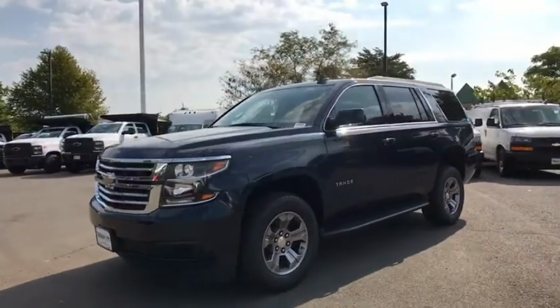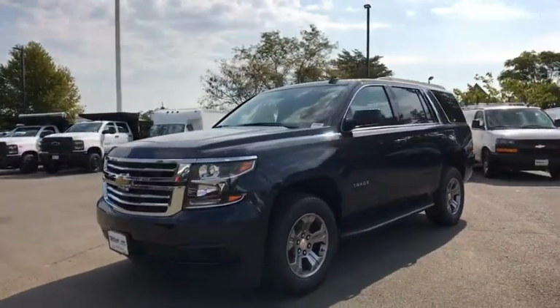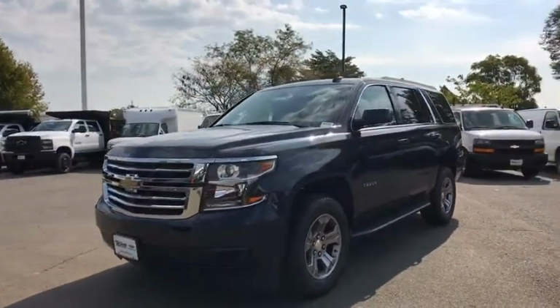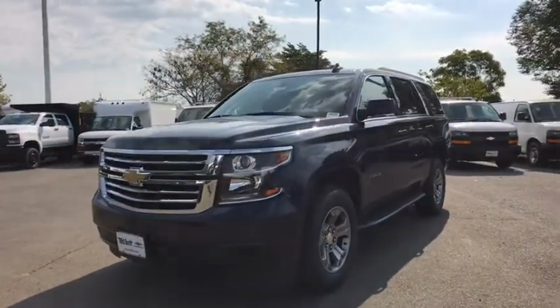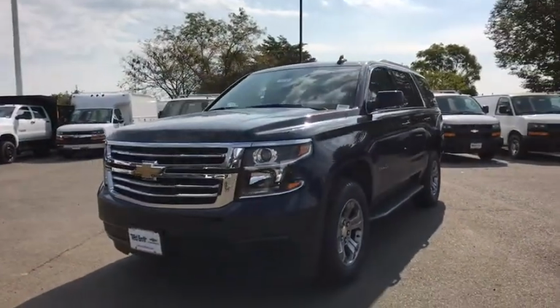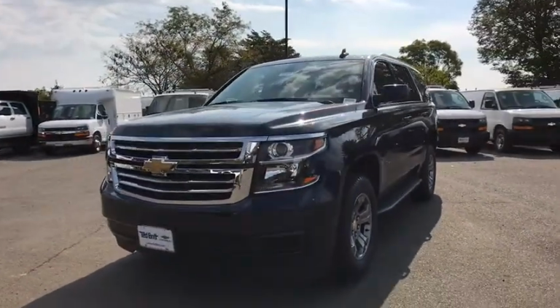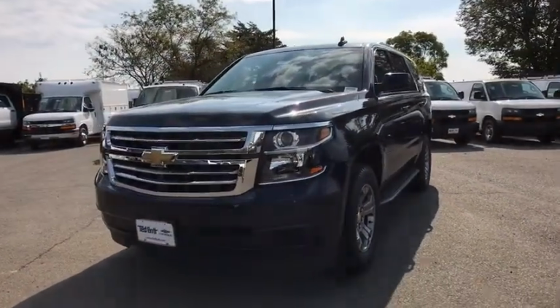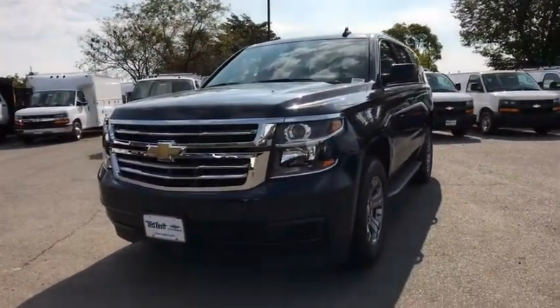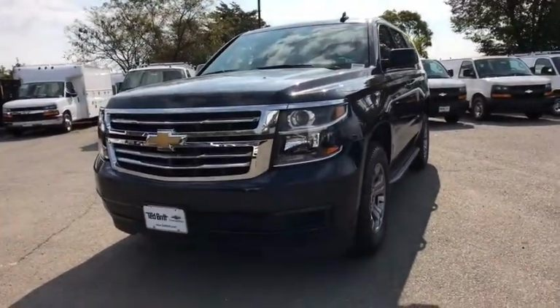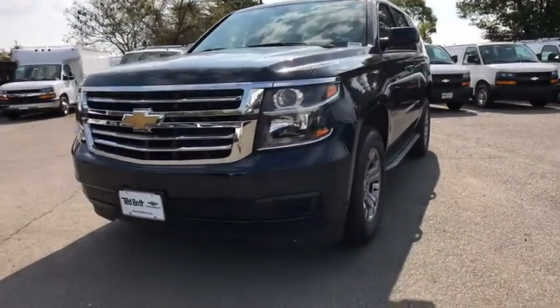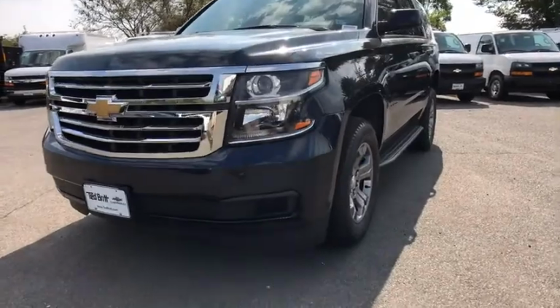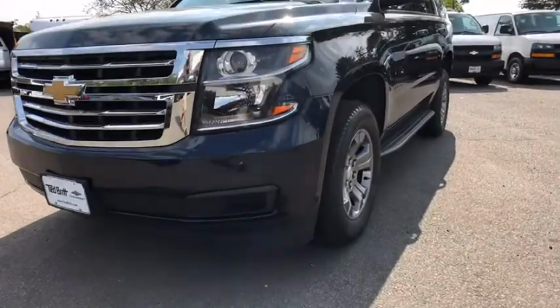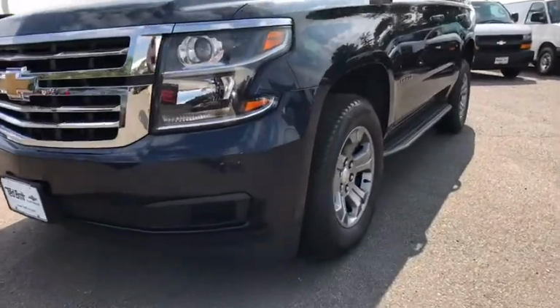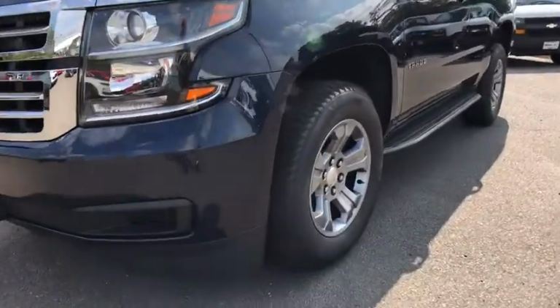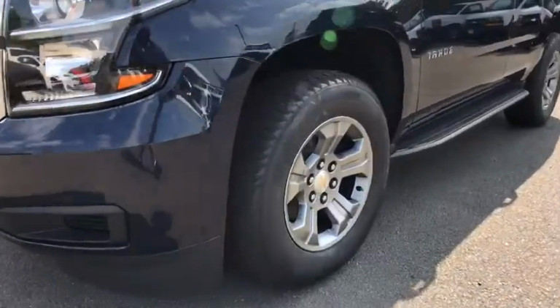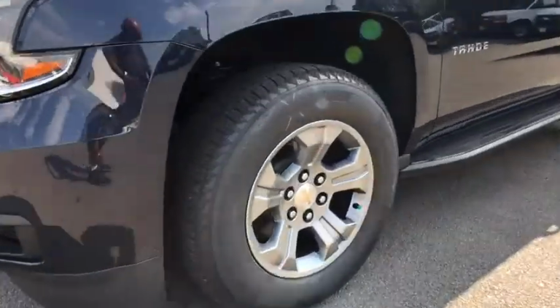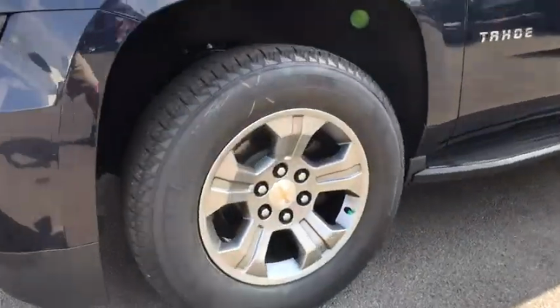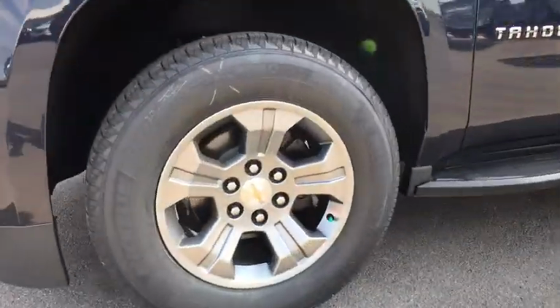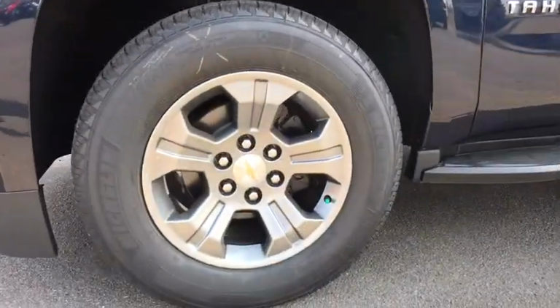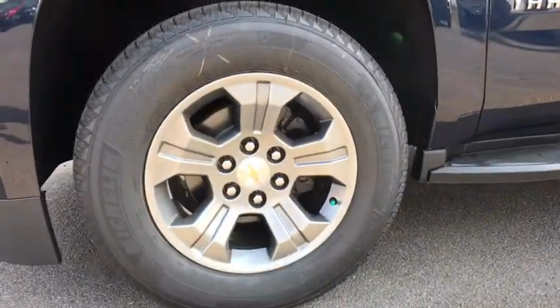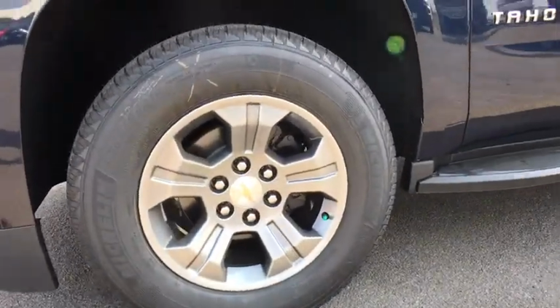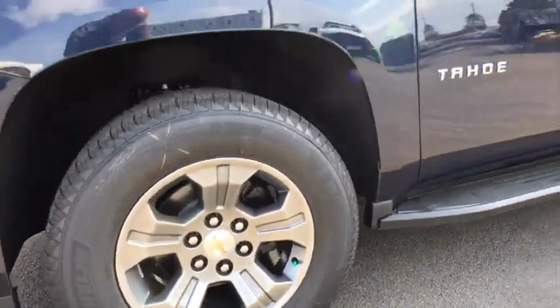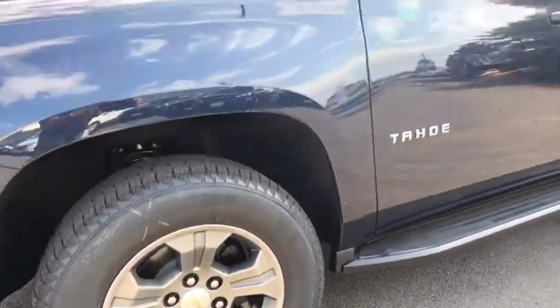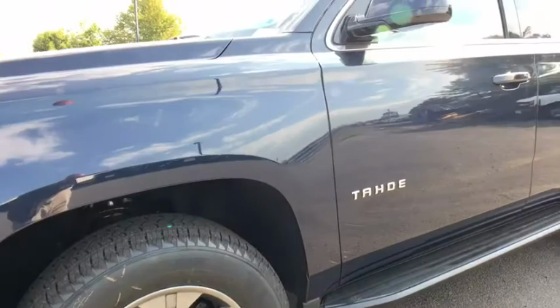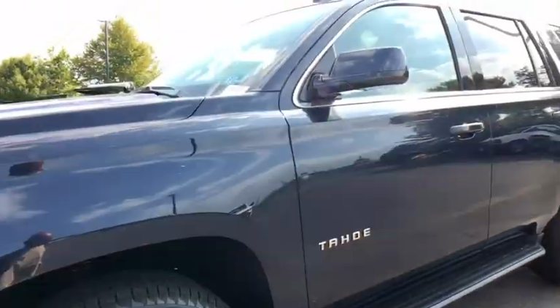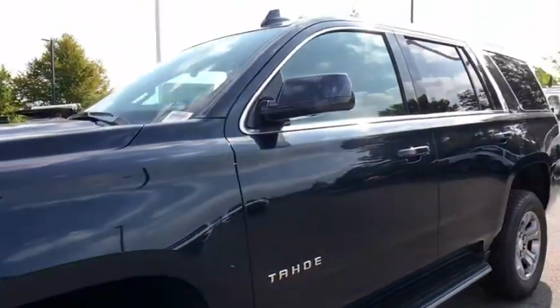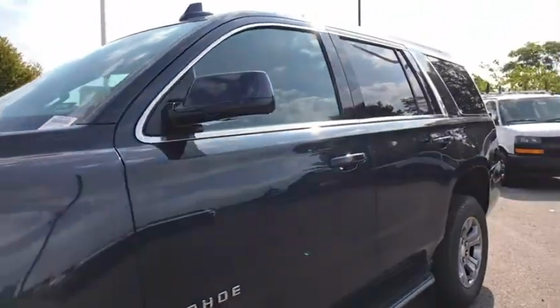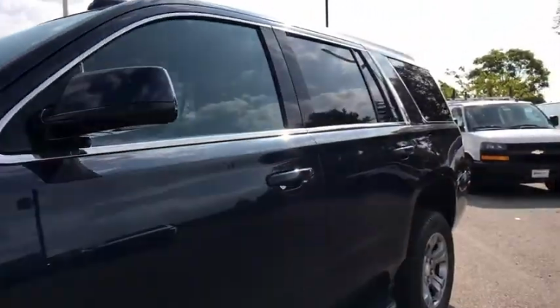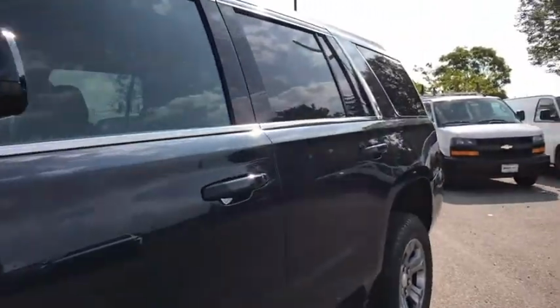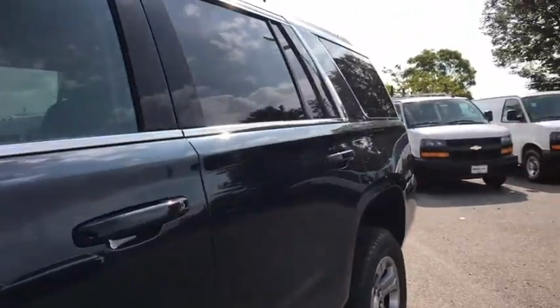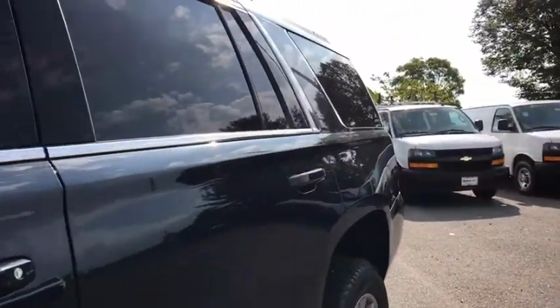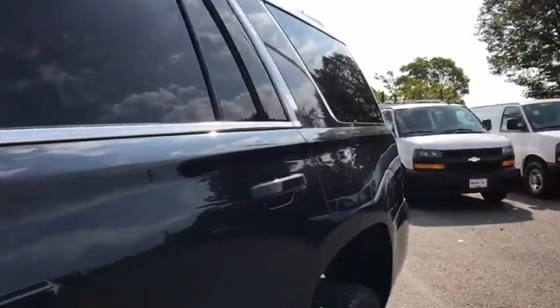Electronic stability control, security system, compass, CD player, HD radio, overhead console, panic alarm. This vehicle offers reliability and good looks at a great price. So come in and take a test drive today.